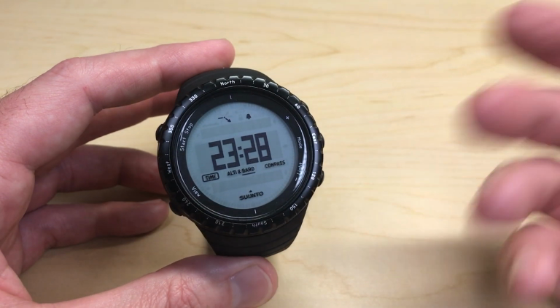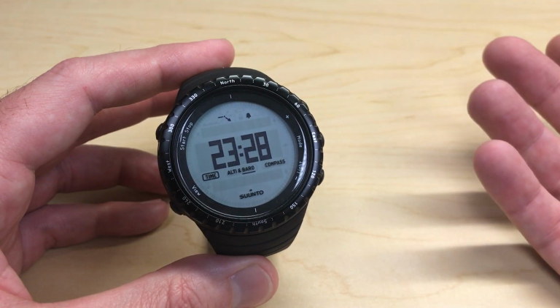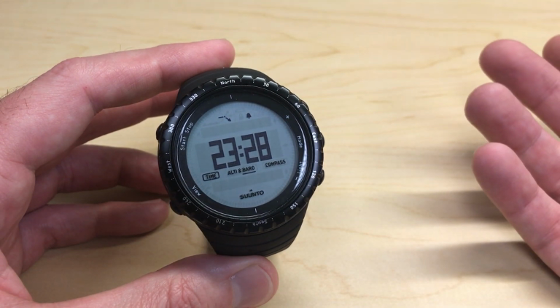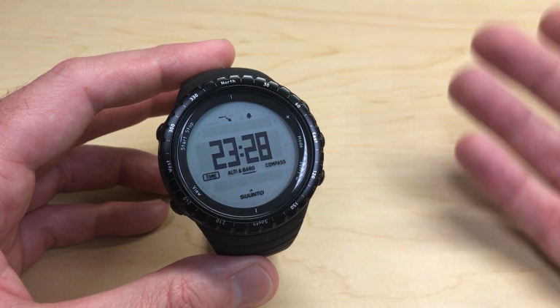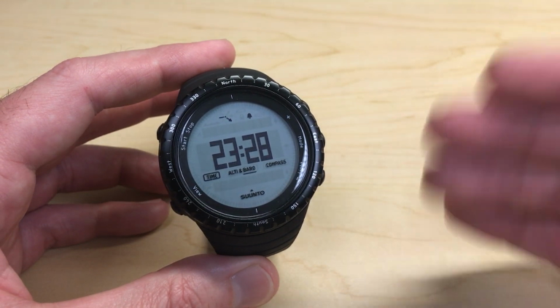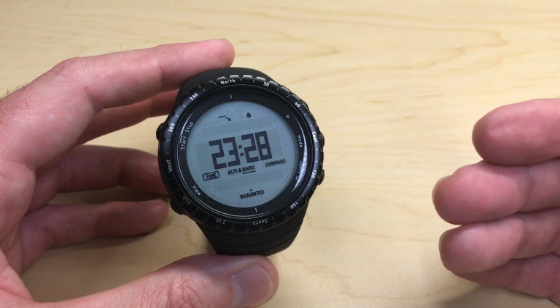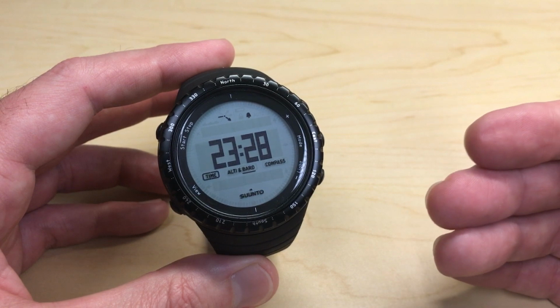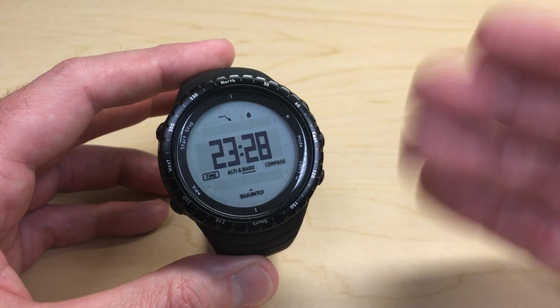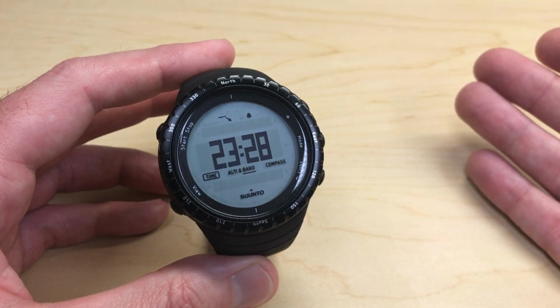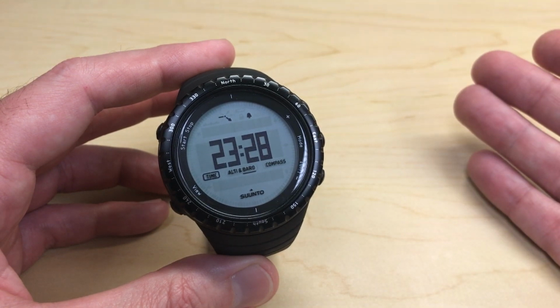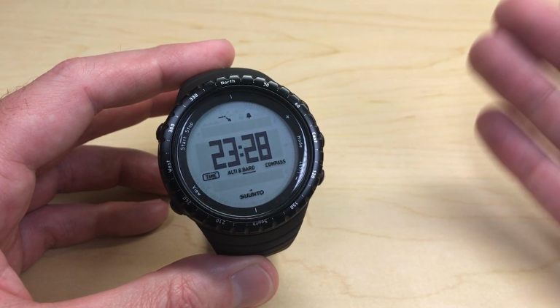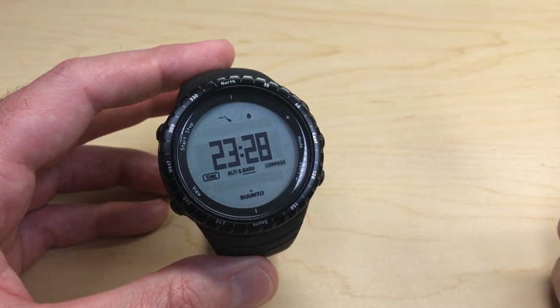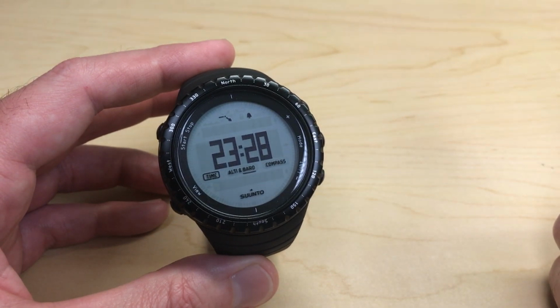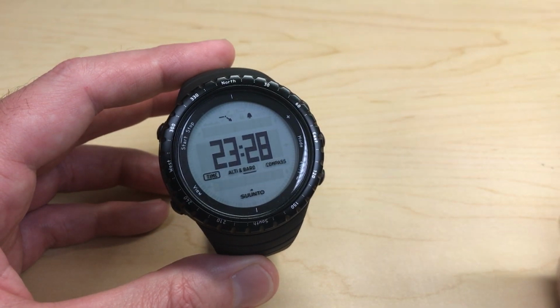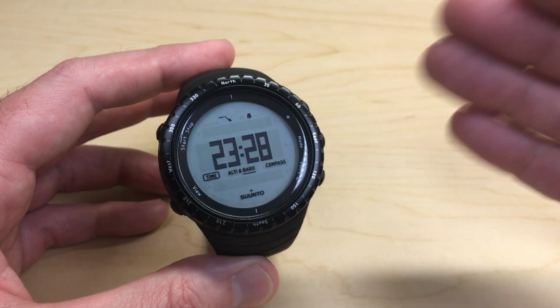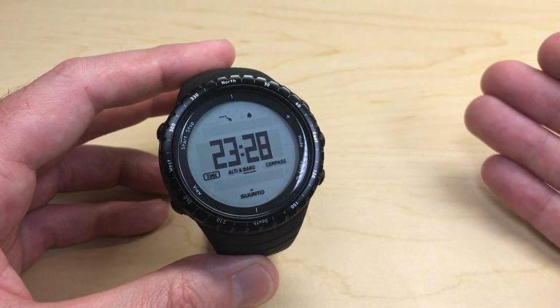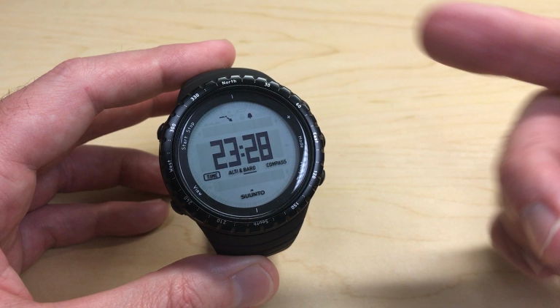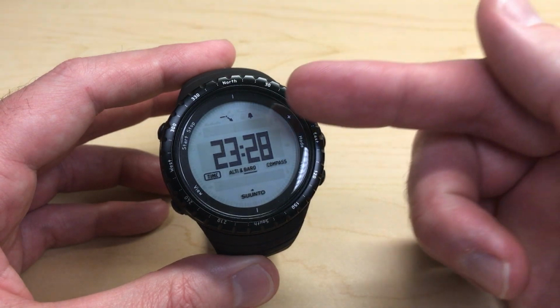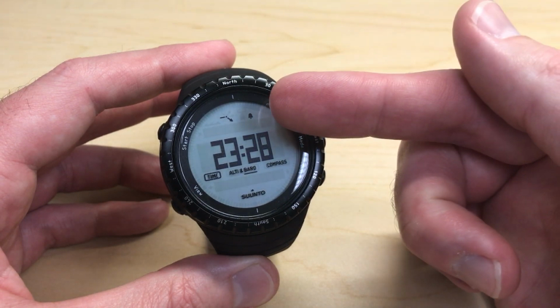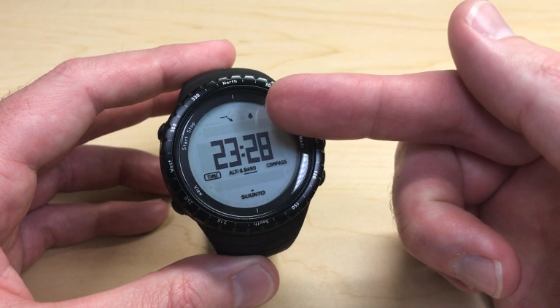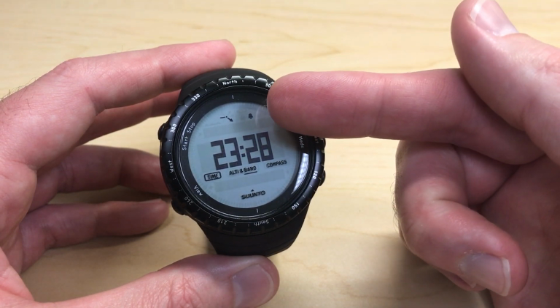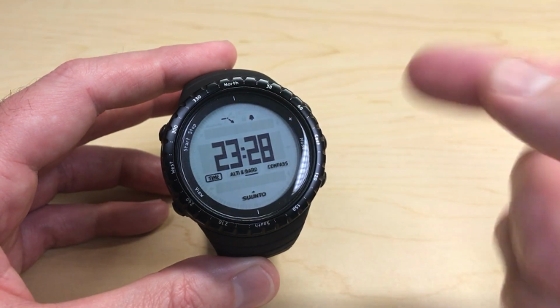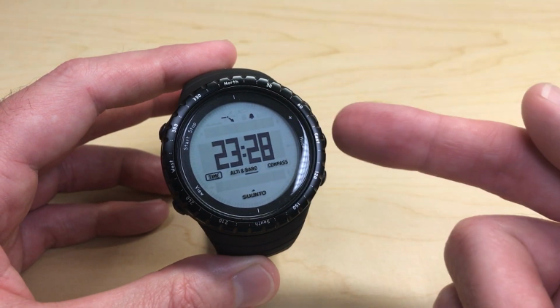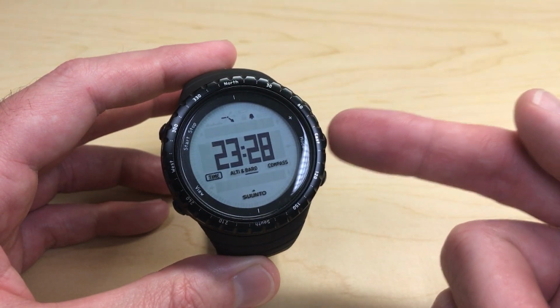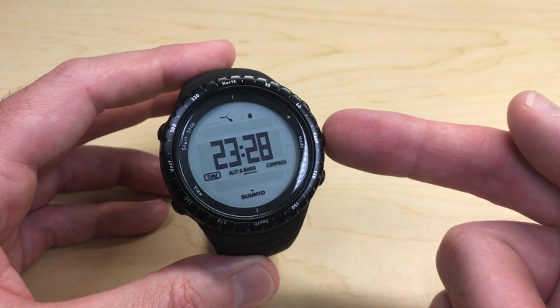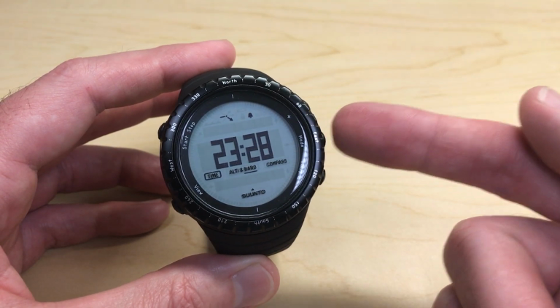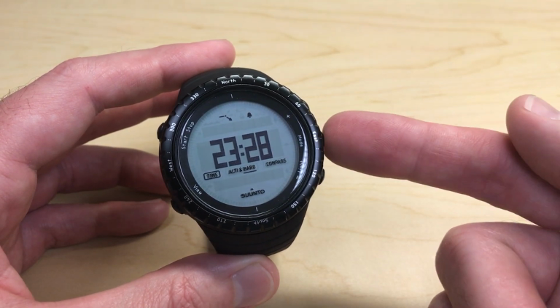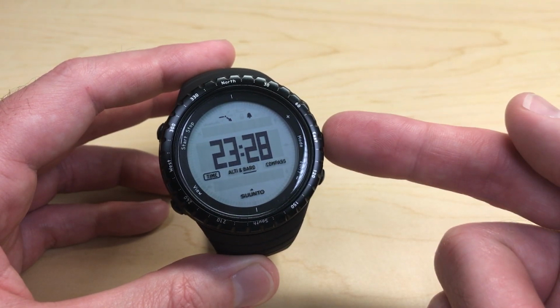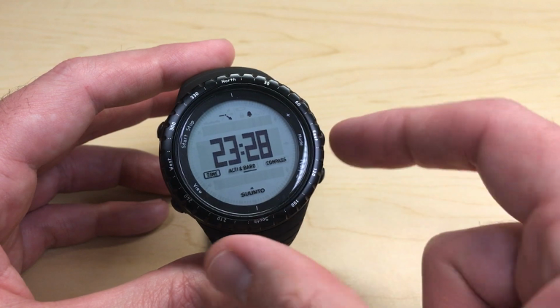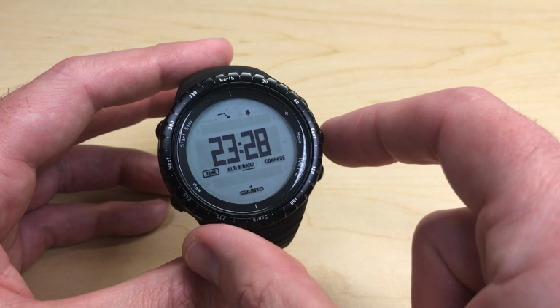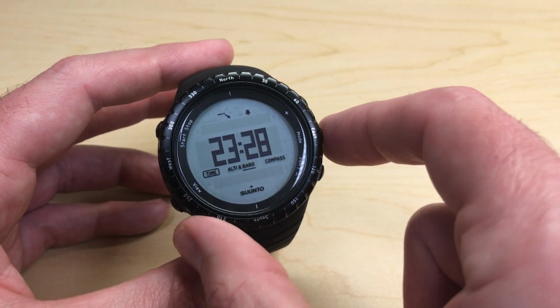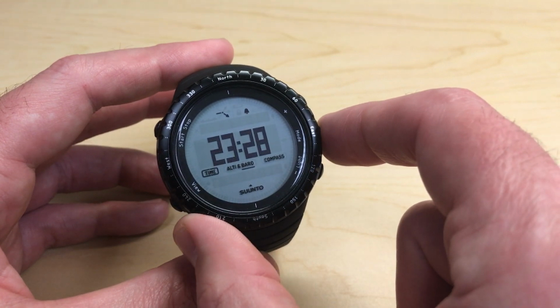If you want to see your alarm time, you're going to have to go into the settings, just like you are going to change the alarm, and that's what we're going to do now. If you want to change your alarm or just turn it off, you're going to start by pressing and holding the middle button on the right-hand side — that is your mode button.